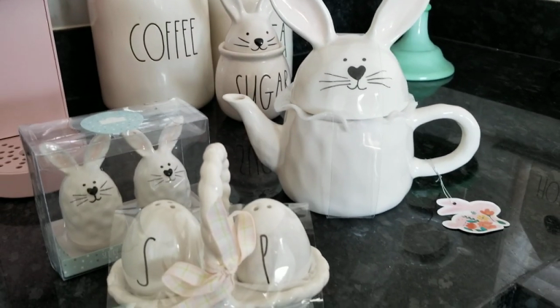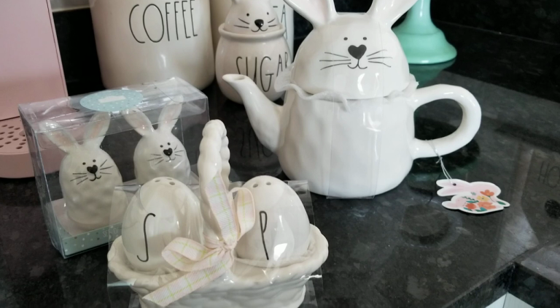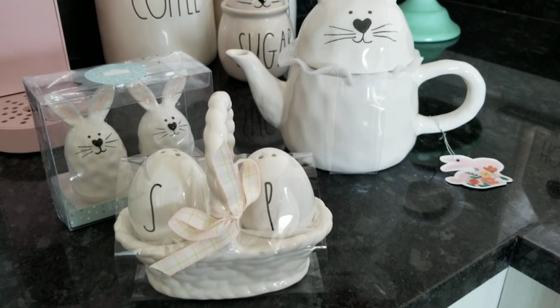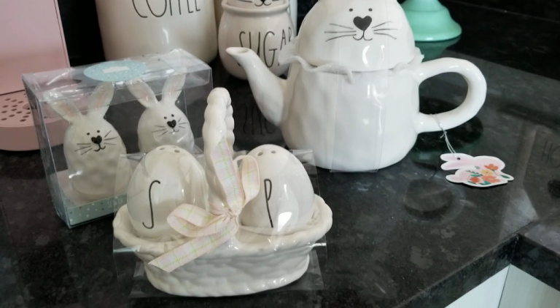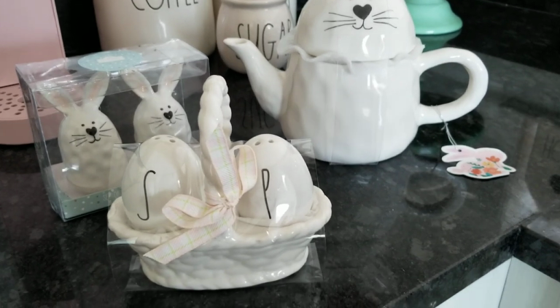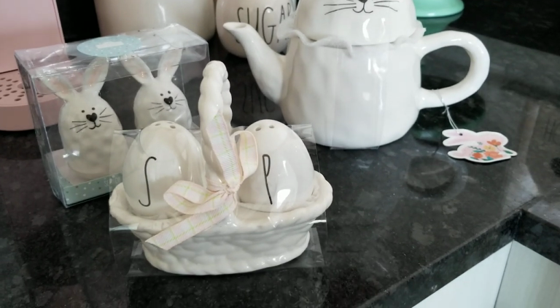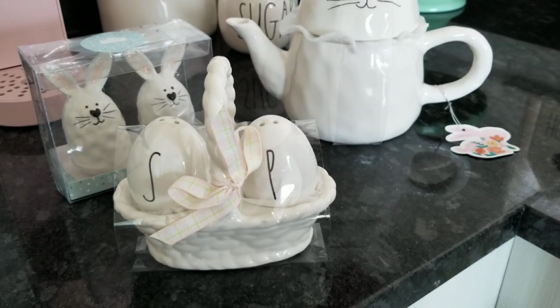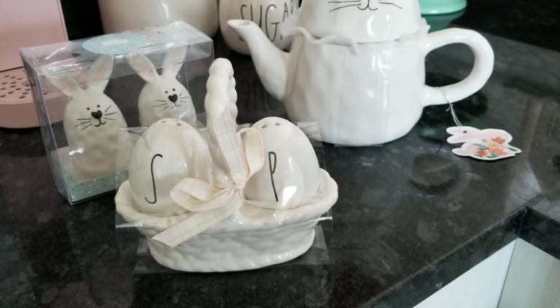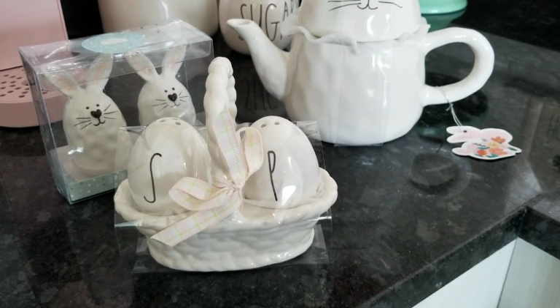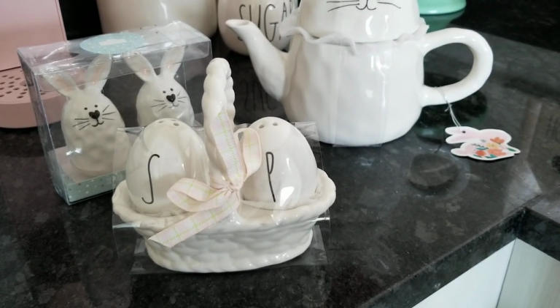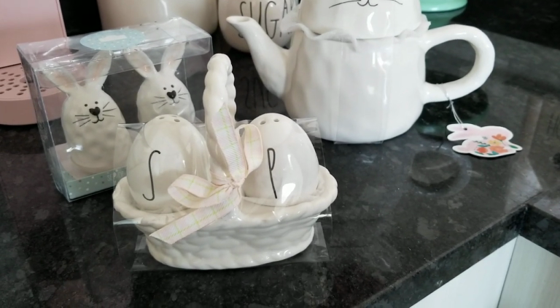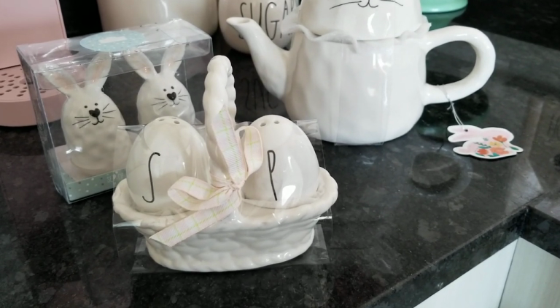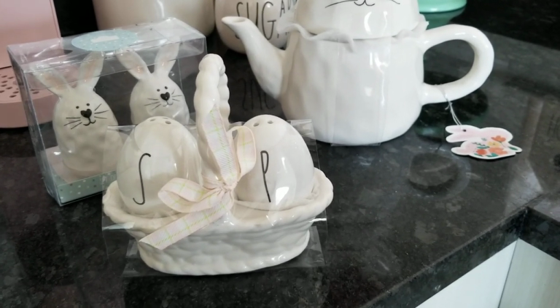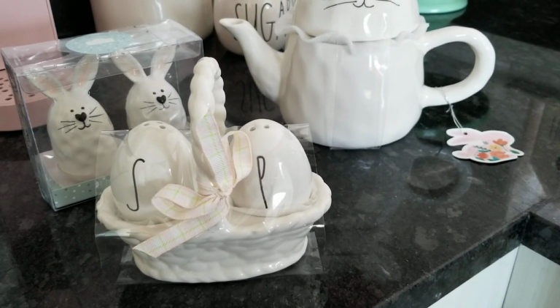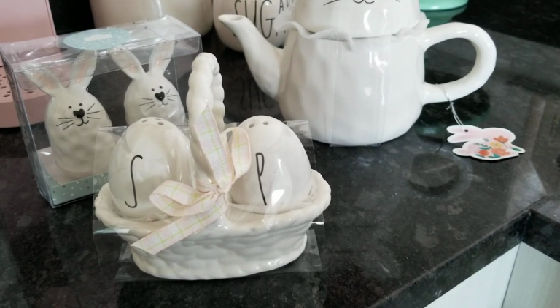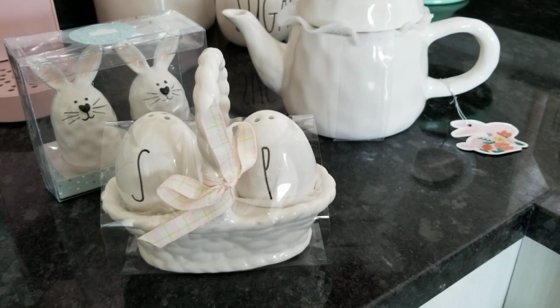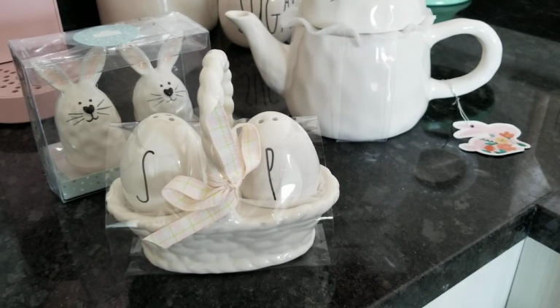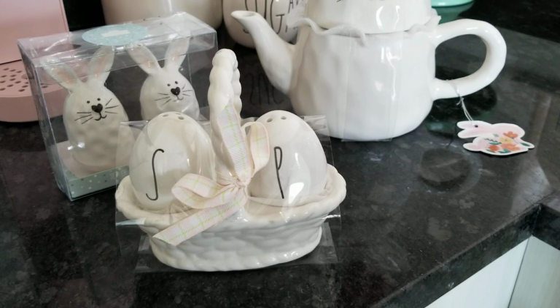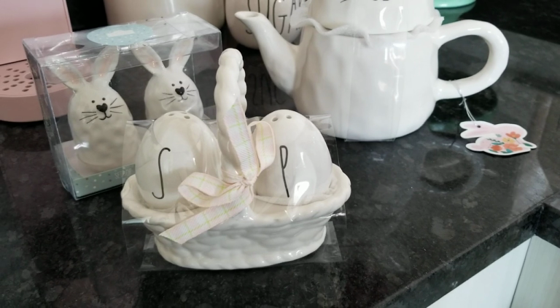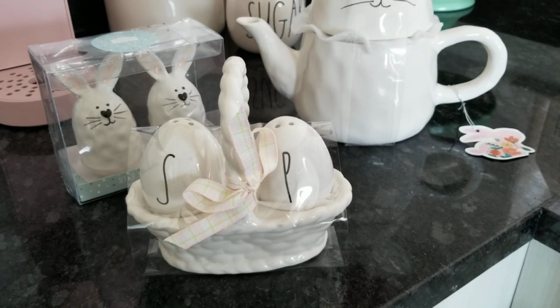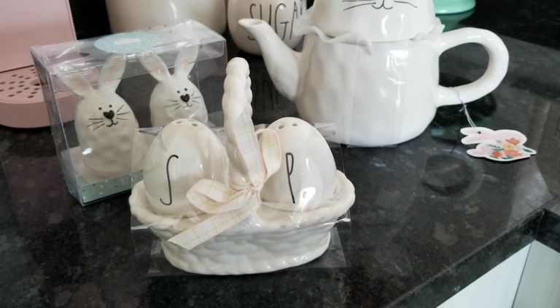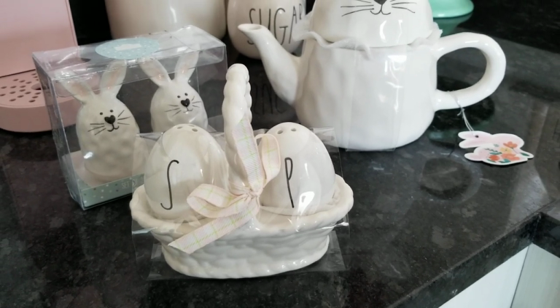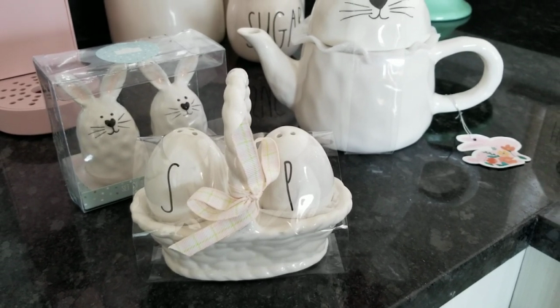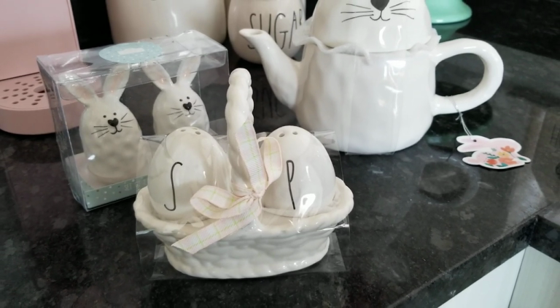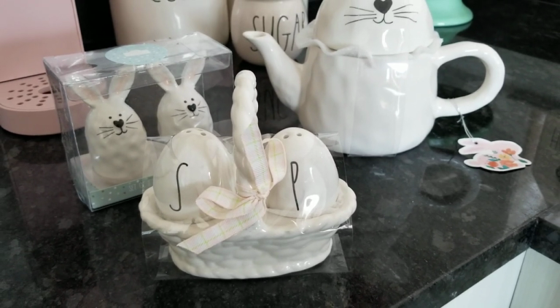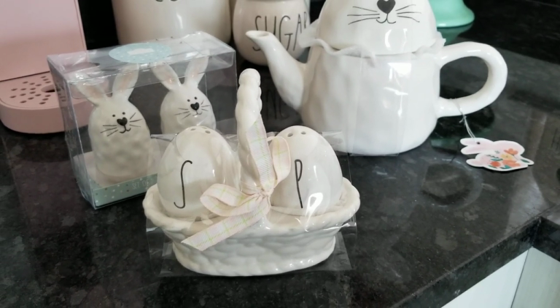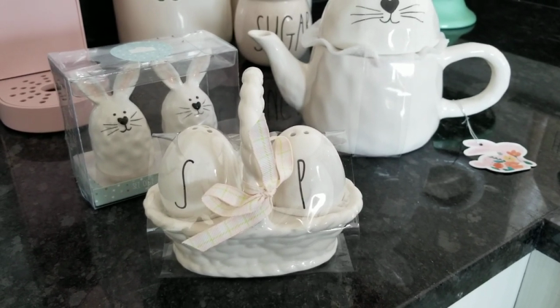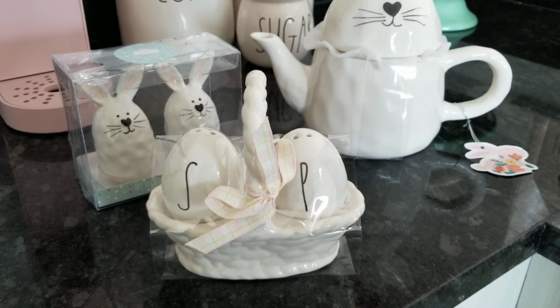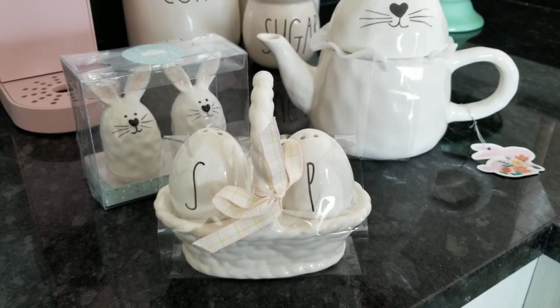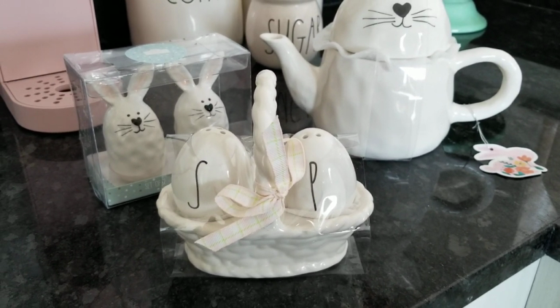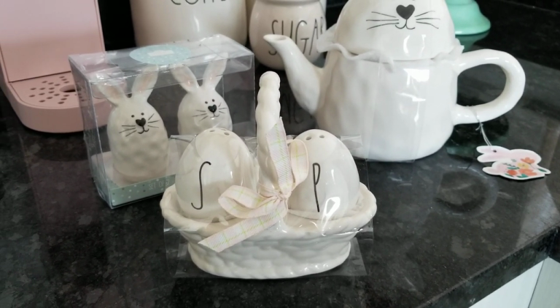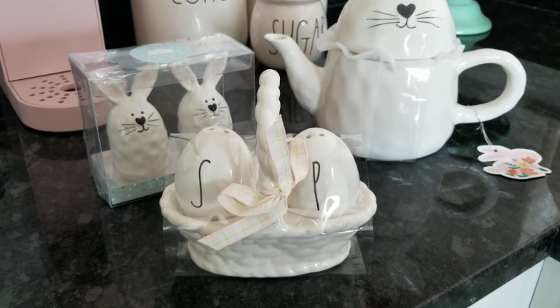So that was my finds for the weekend. Did I need another salt and pepper shaker set? Of course not. But it's small — if I bring small Ray Dunn stuff in, it'll take up less space. Let me get that other set down and we'll do a comparison really quick.